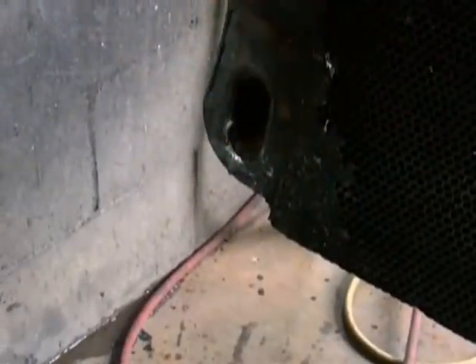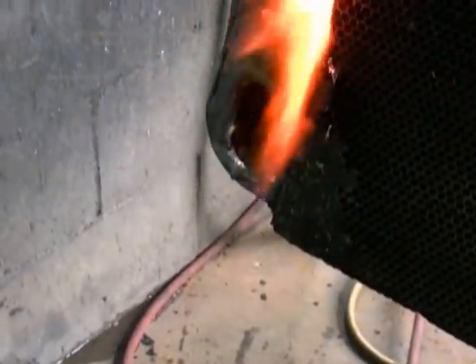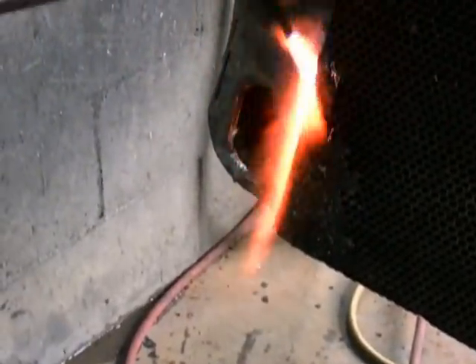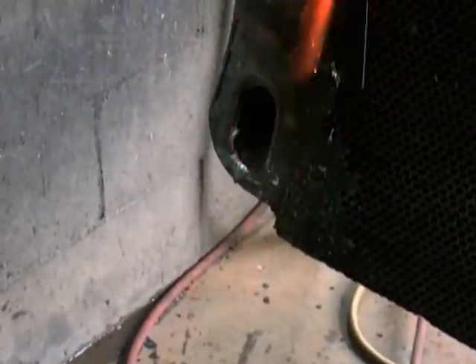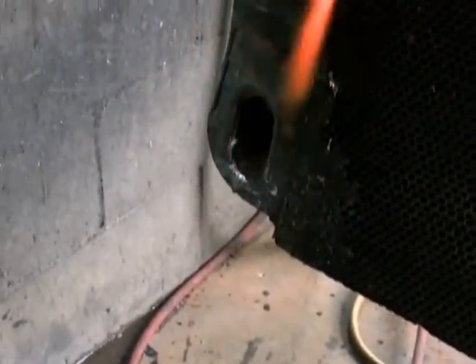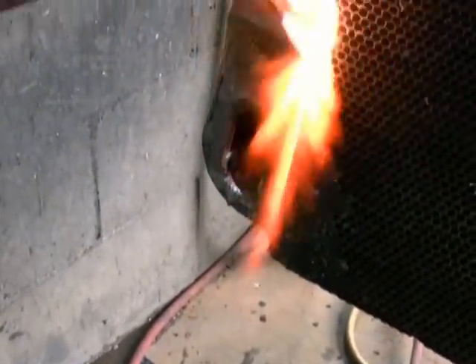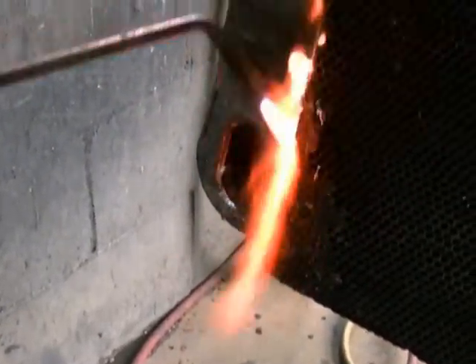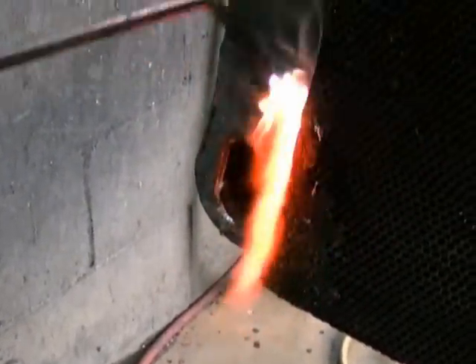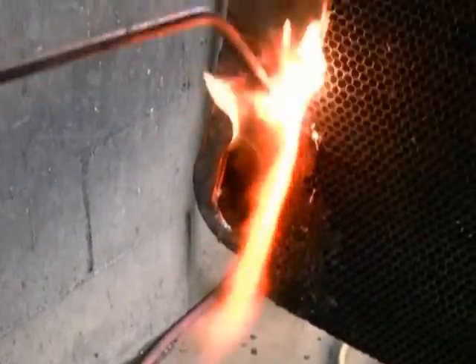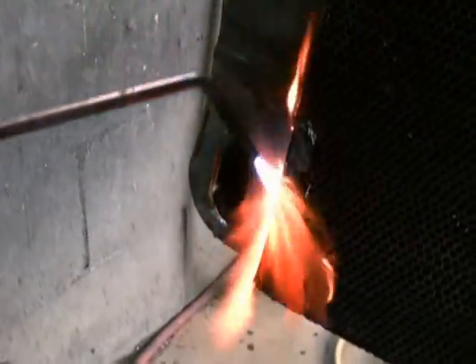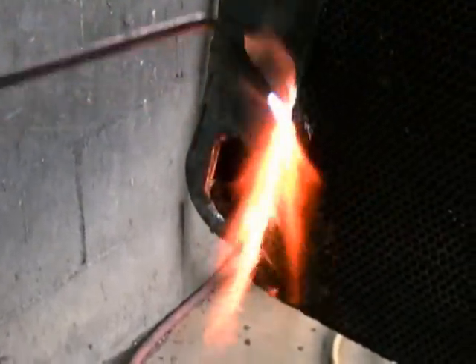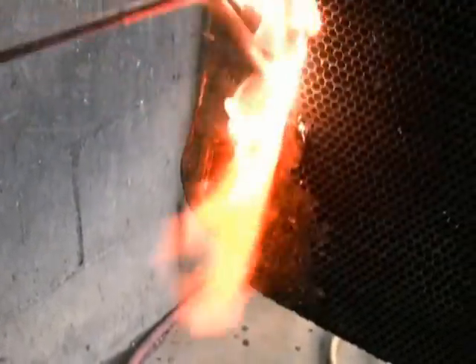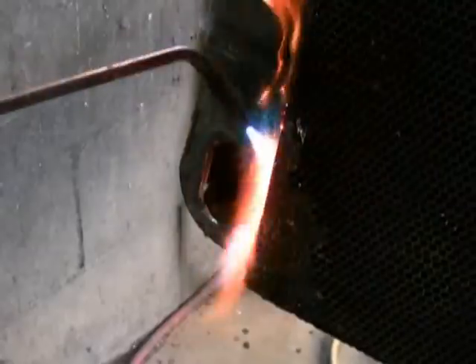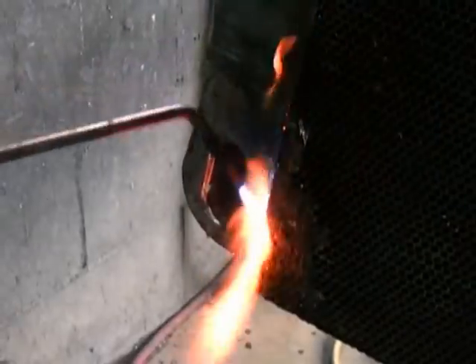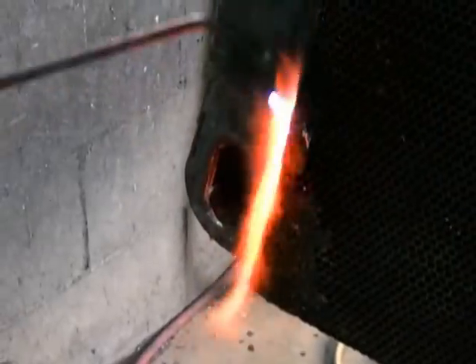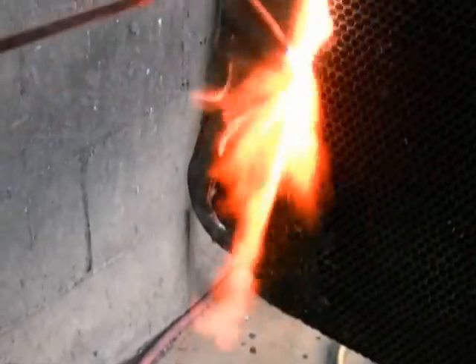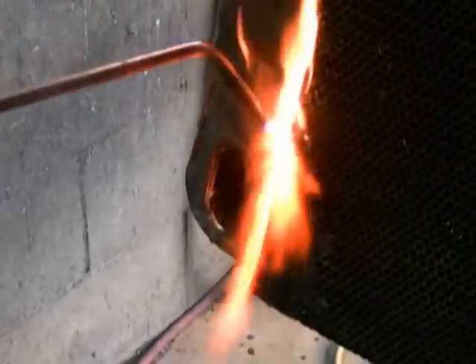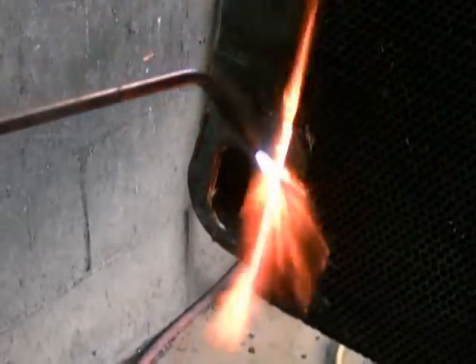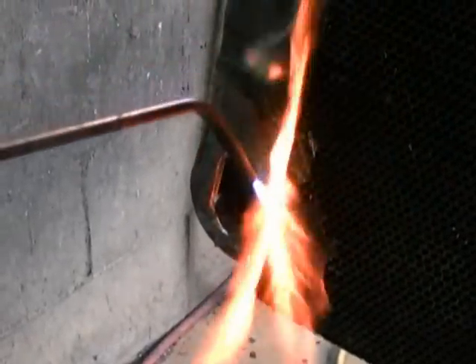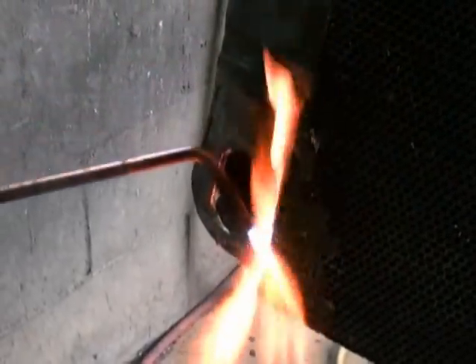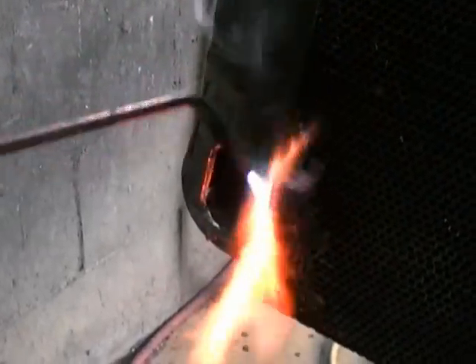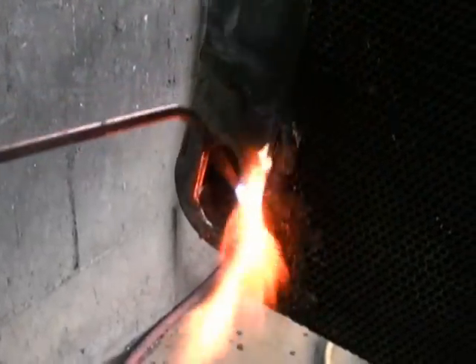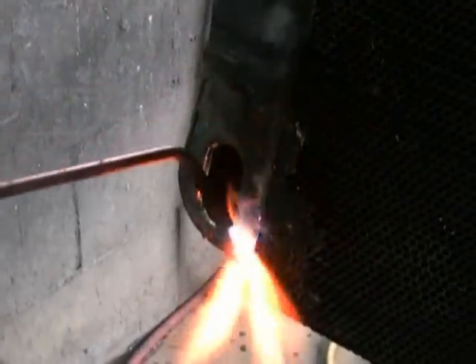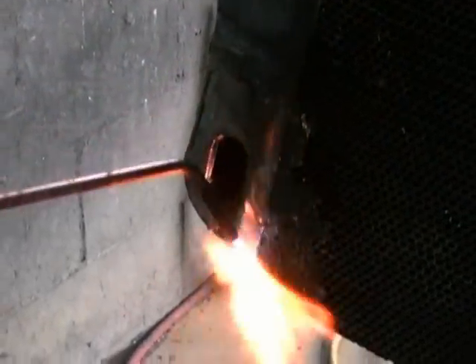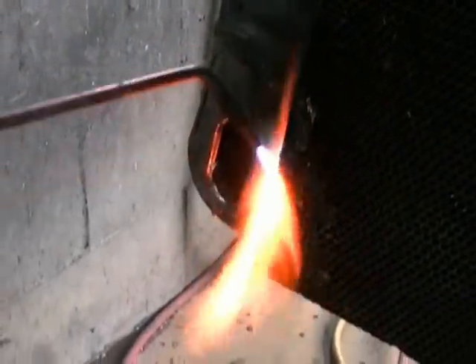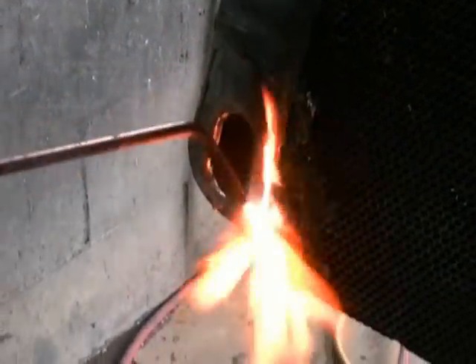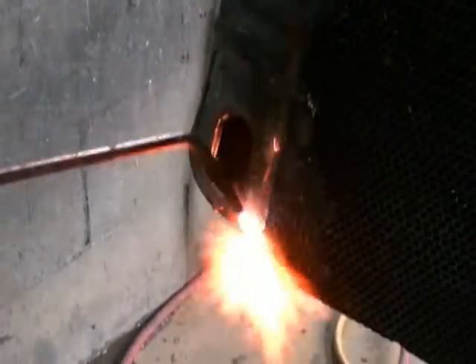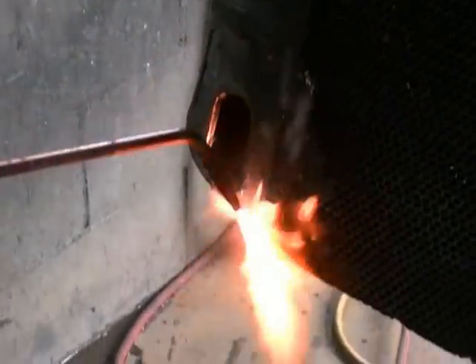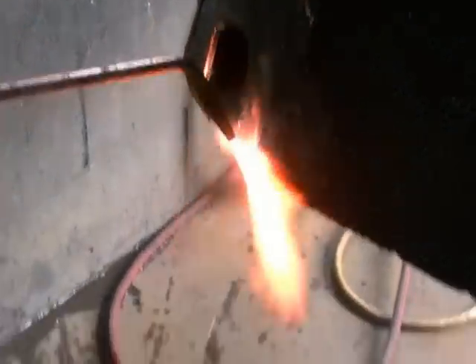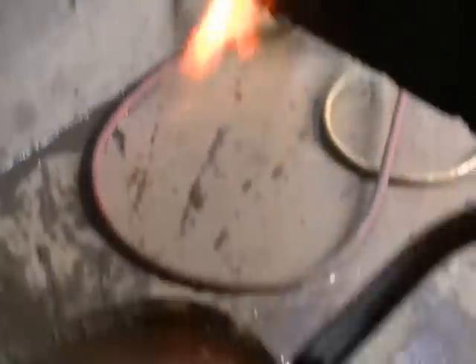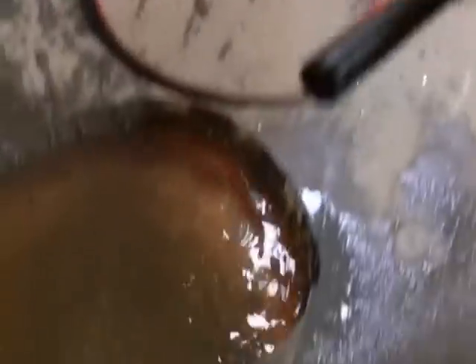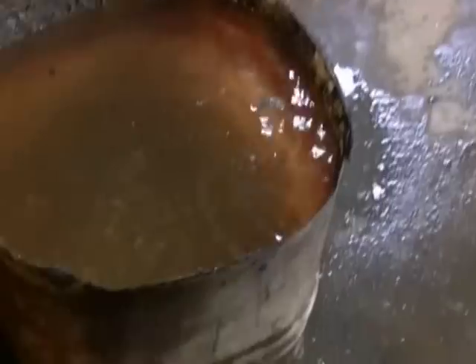That's the fitting hole down the bottom where I just removed that cast iron fitting. You can see on the bottom of the core there's all sorts of epoxy and muck — someone's tried repairing the core.